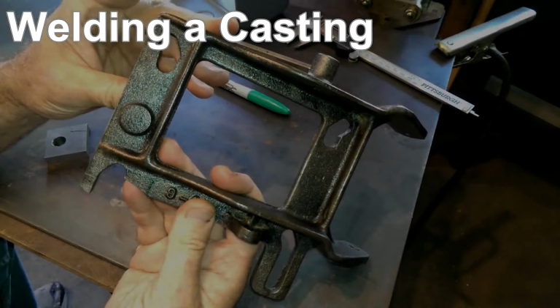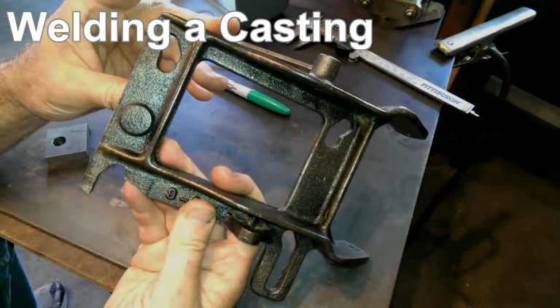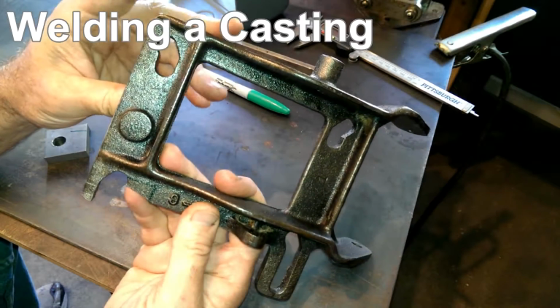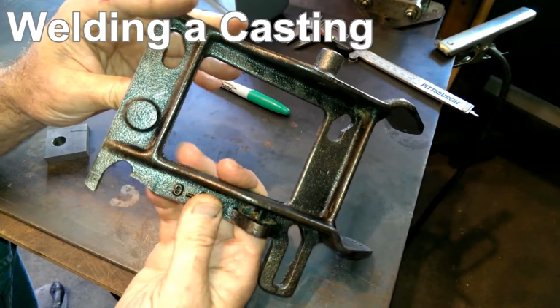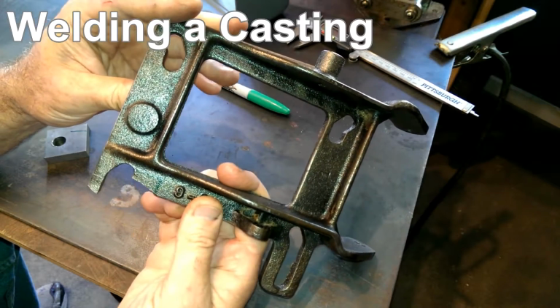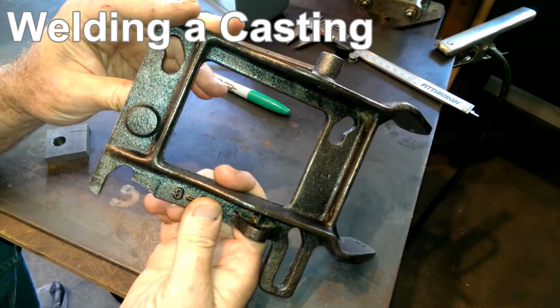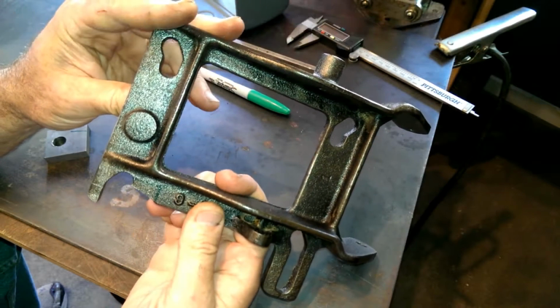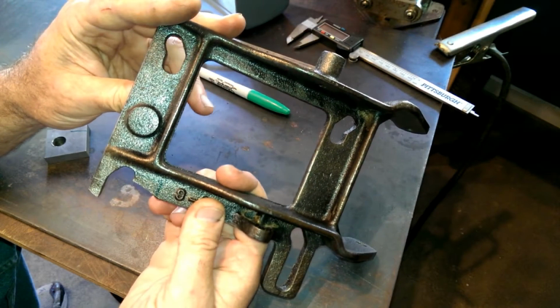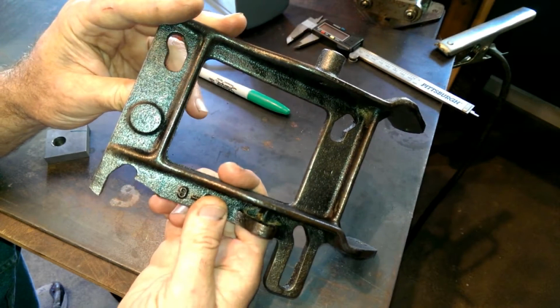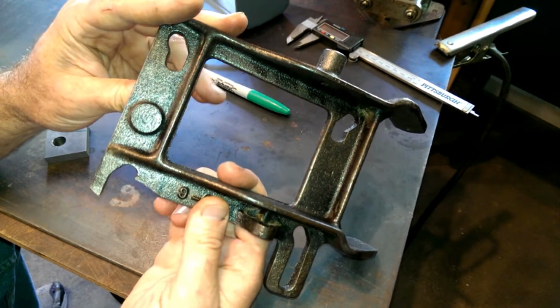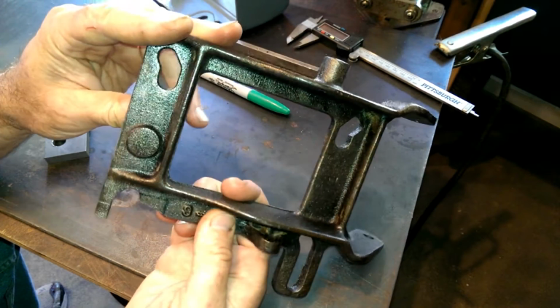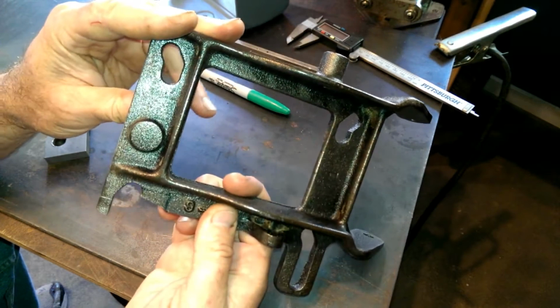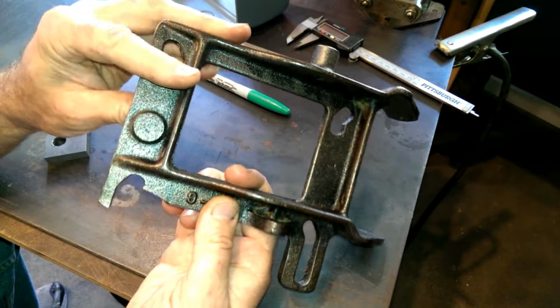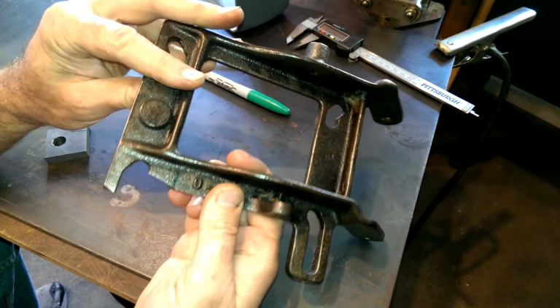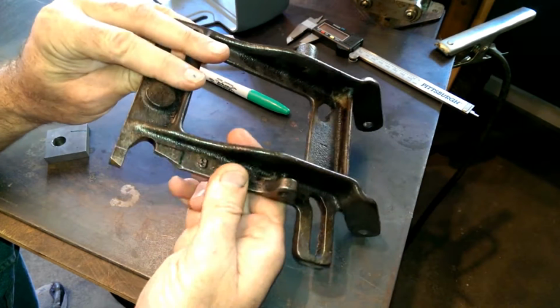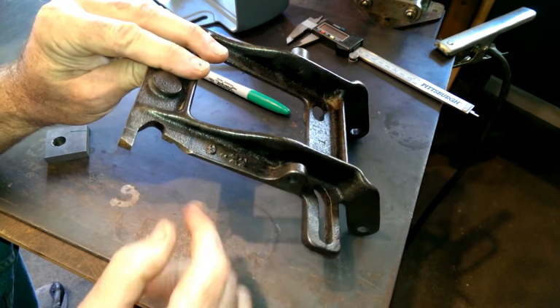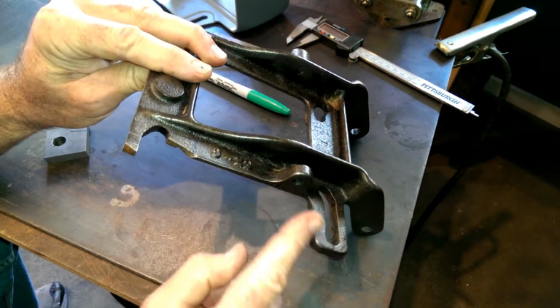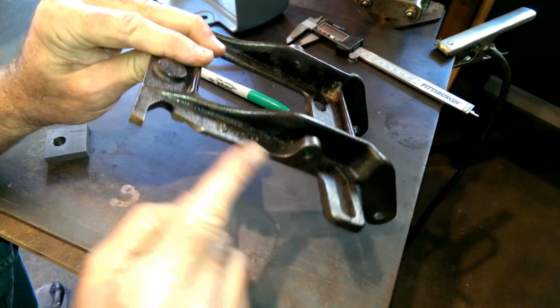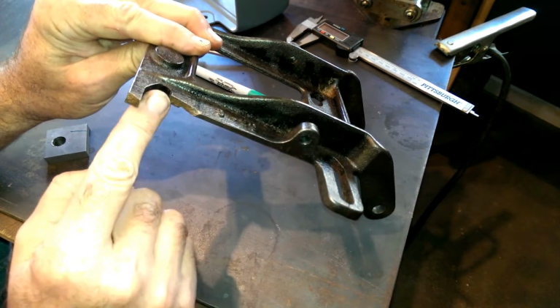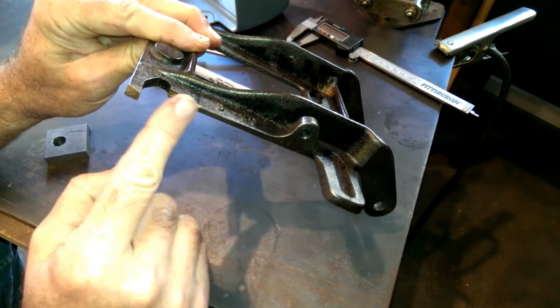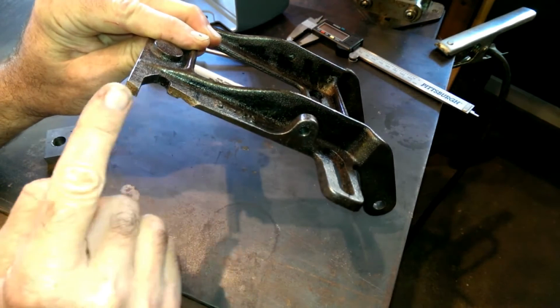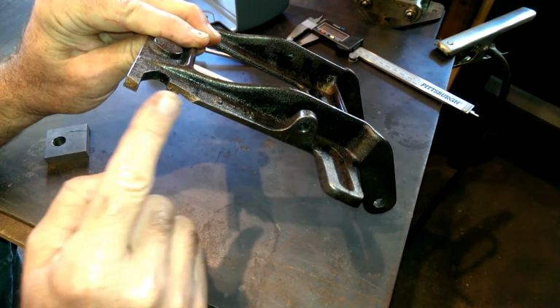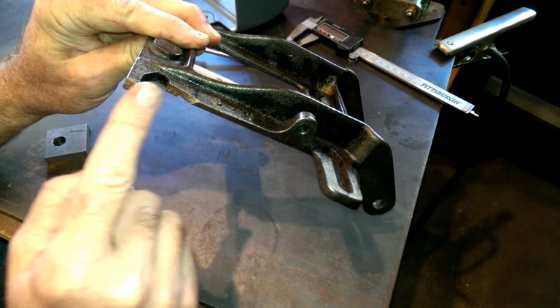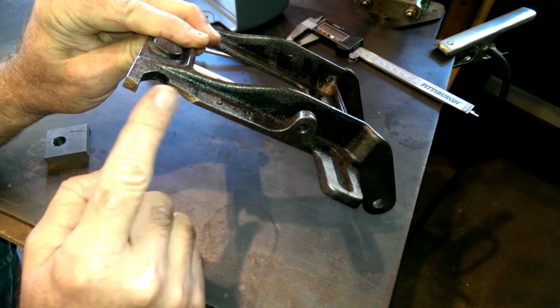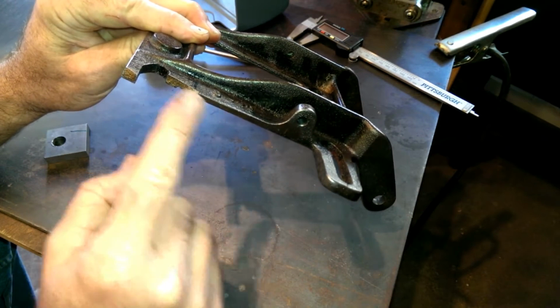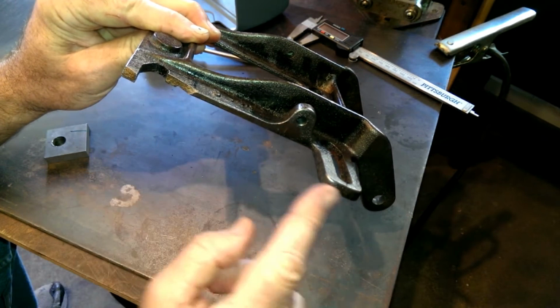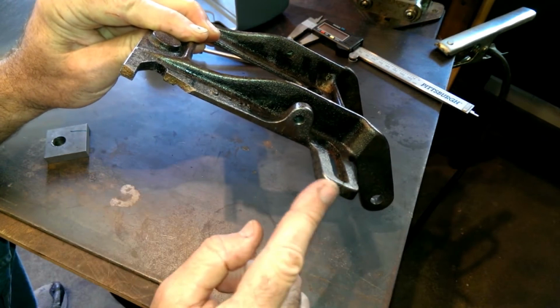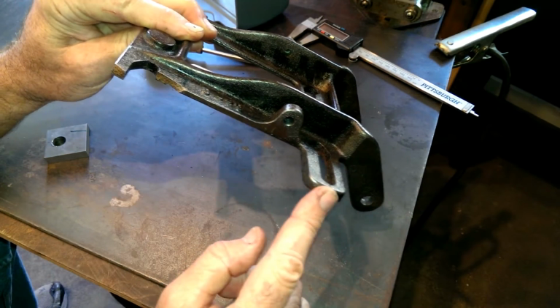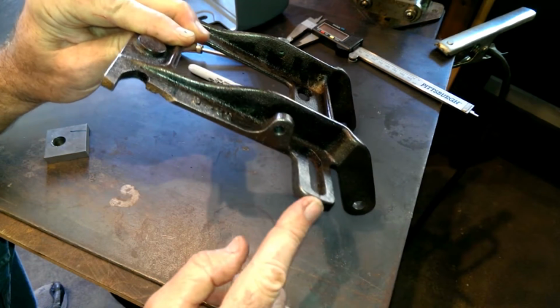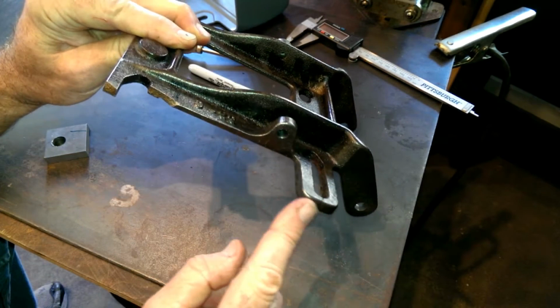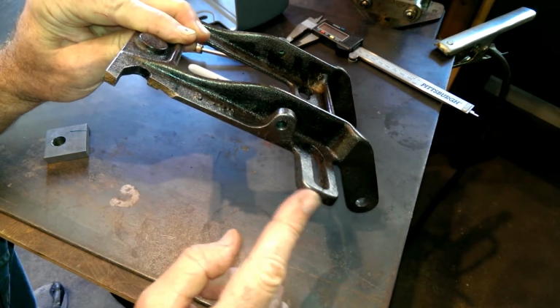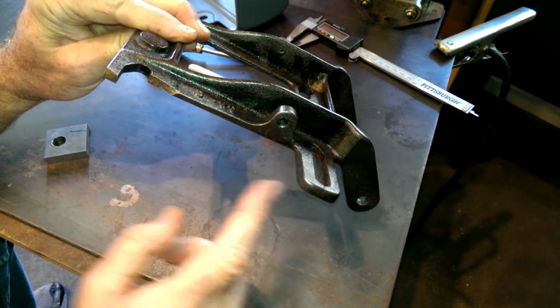I'm going to repair this motor mount casting for my 12-inch Craftsman lathe. You can see this ear right here is broken off. It should look like this one.